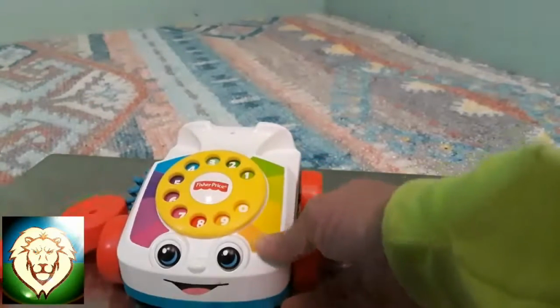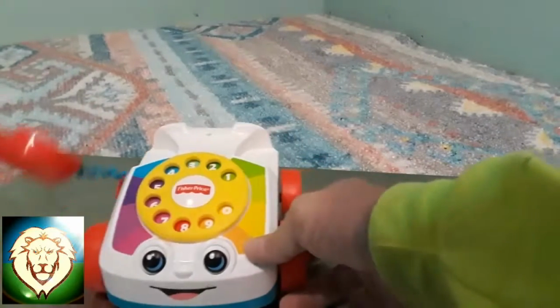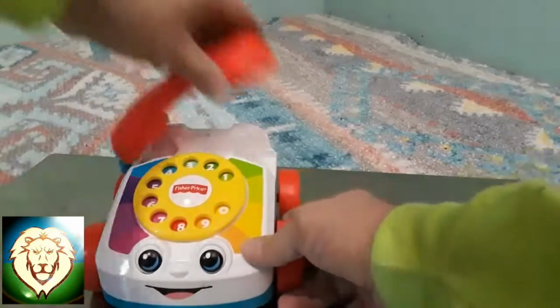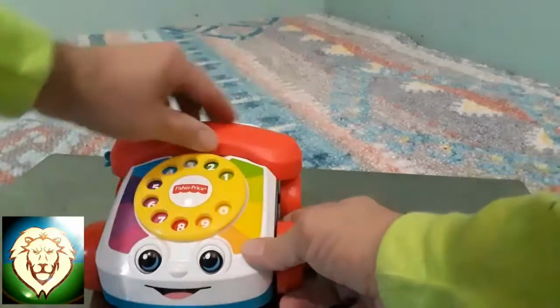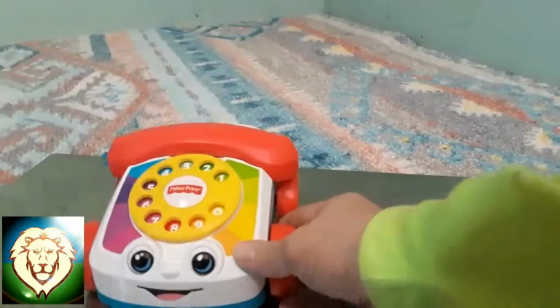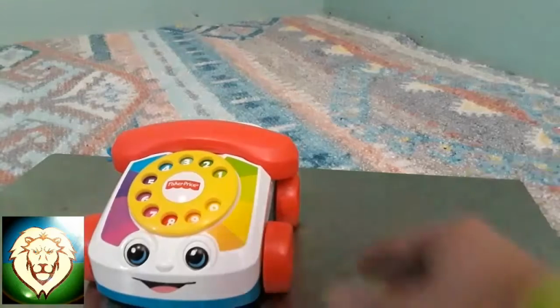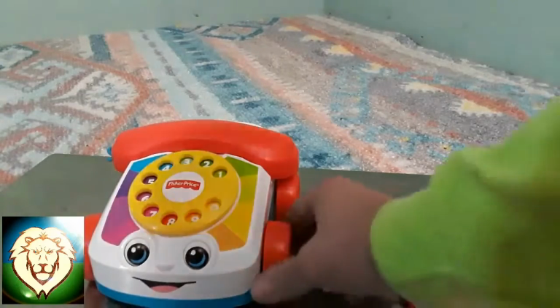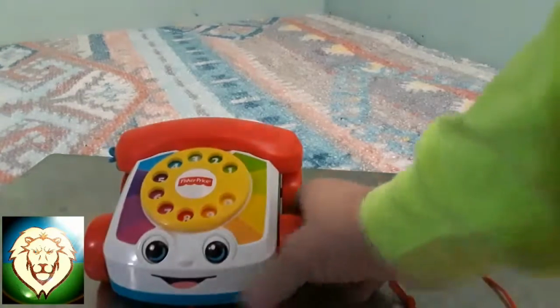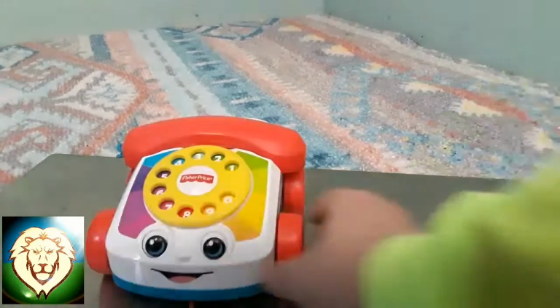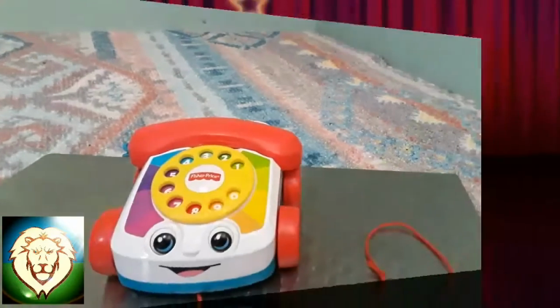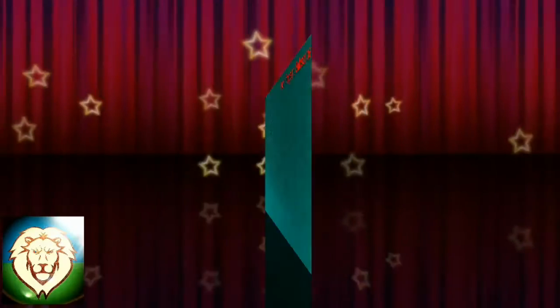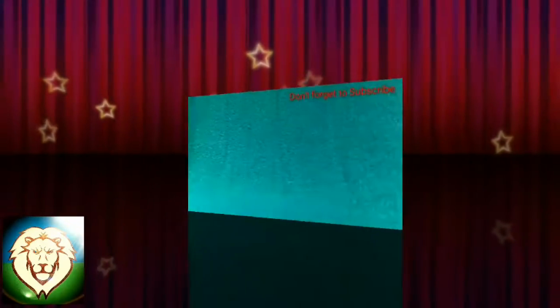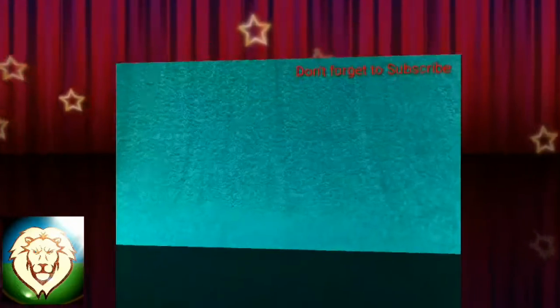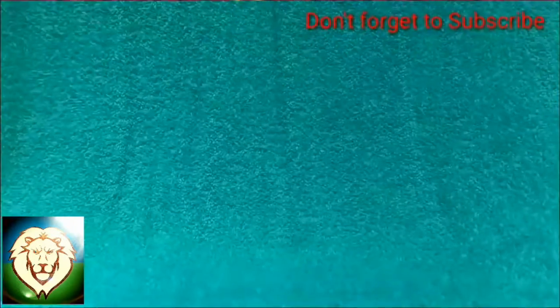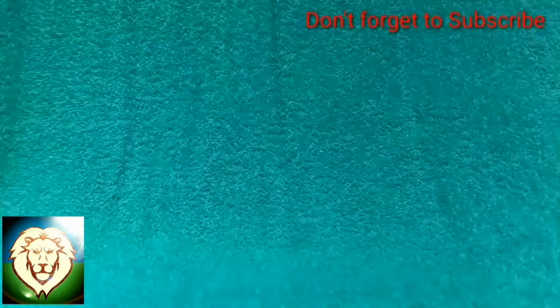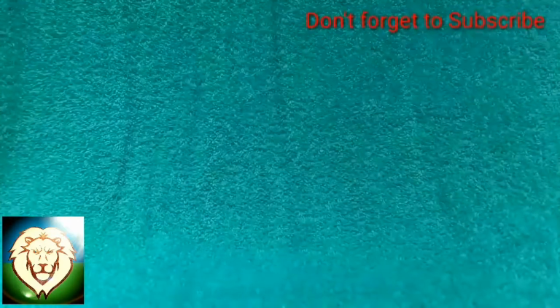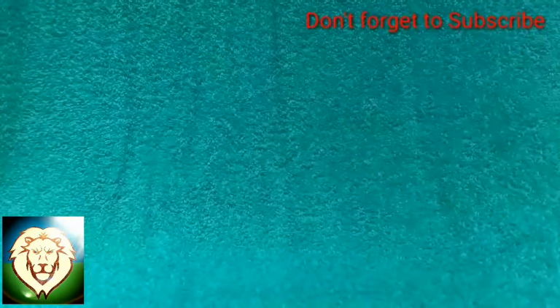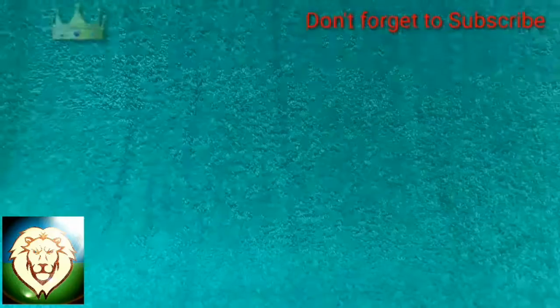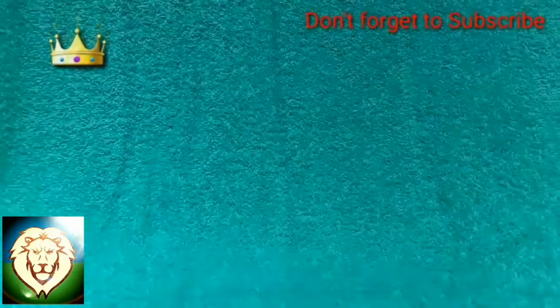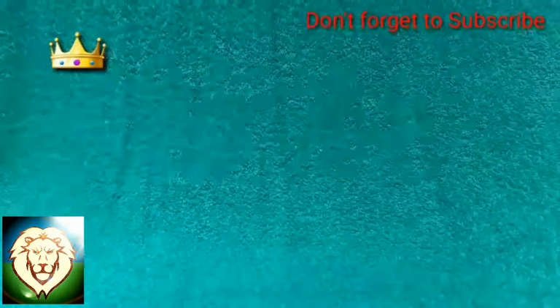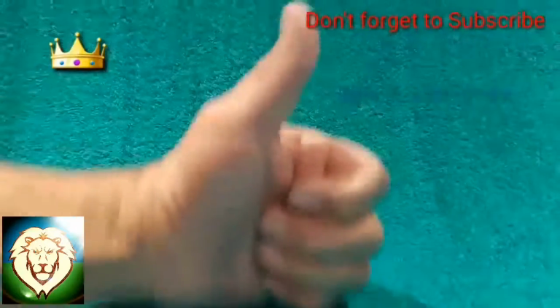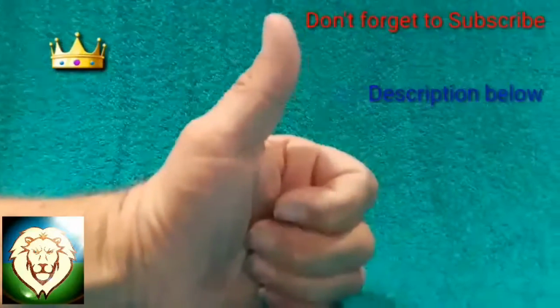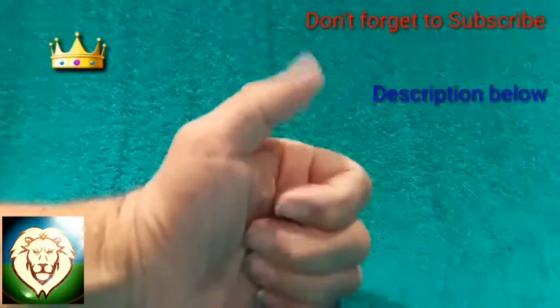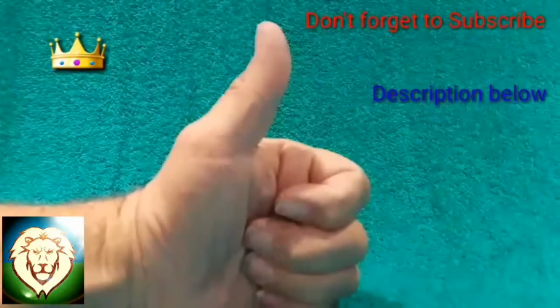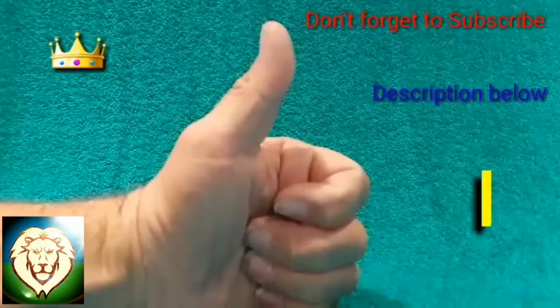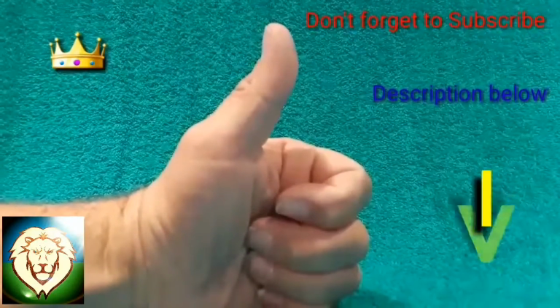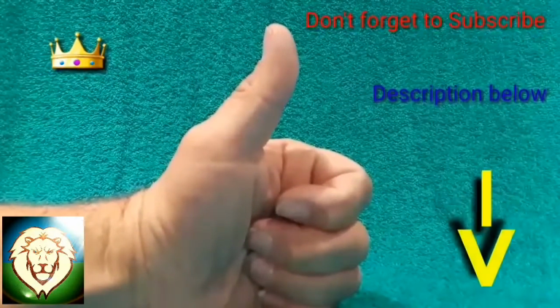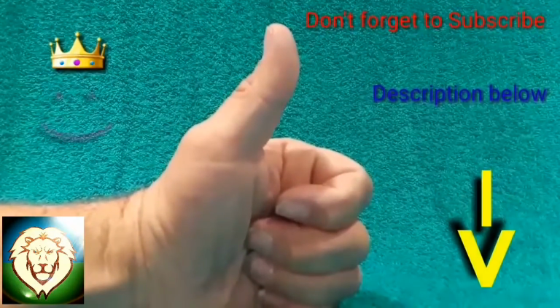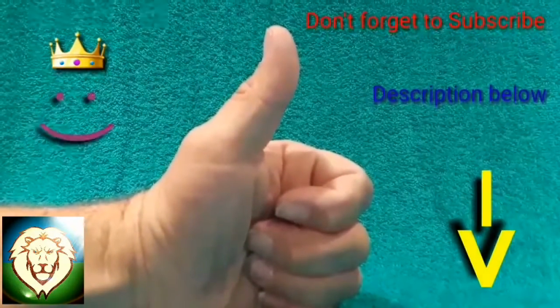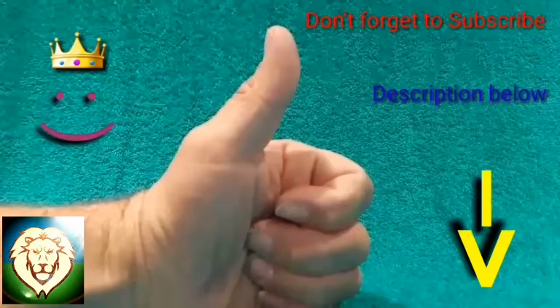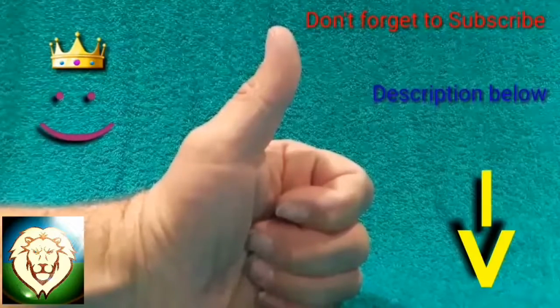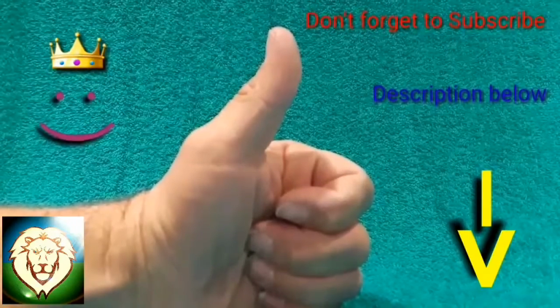I hope this was fun and educational, and I hope you guys liked it. That was it for today. If you liked this video, give it a thumbs up, and don't forget to subscribe. We'll see you later.